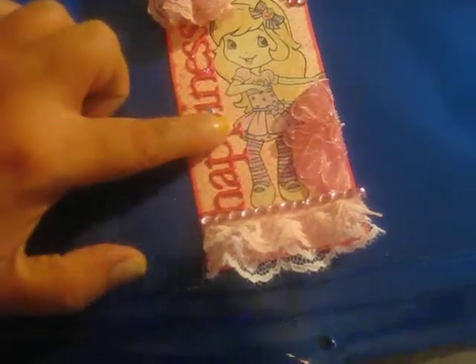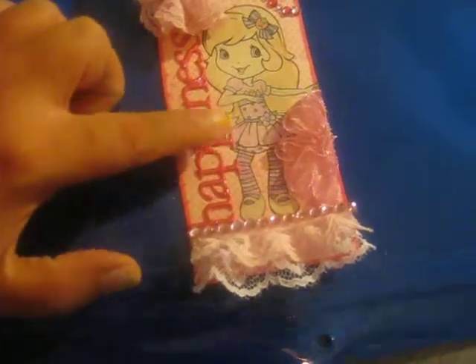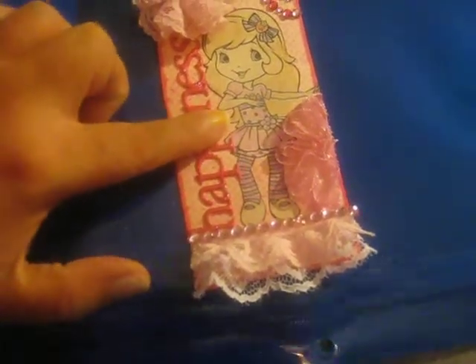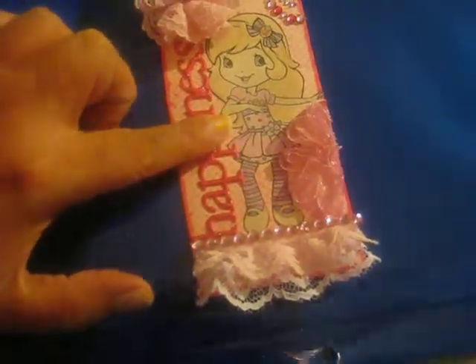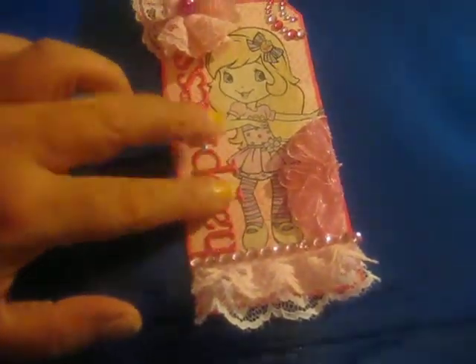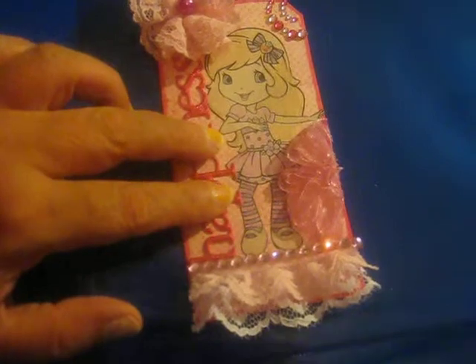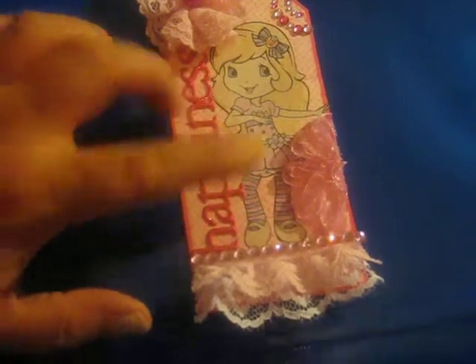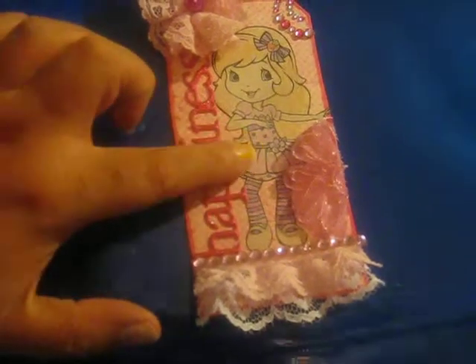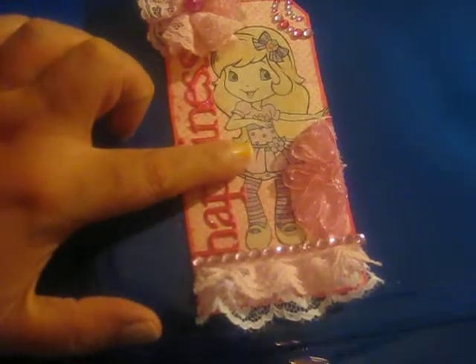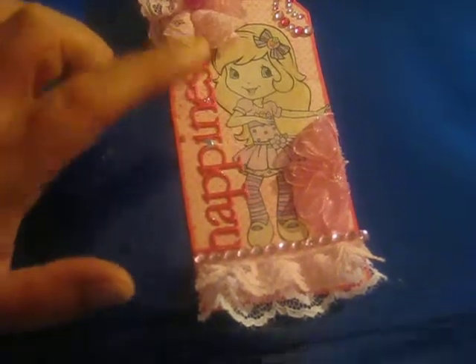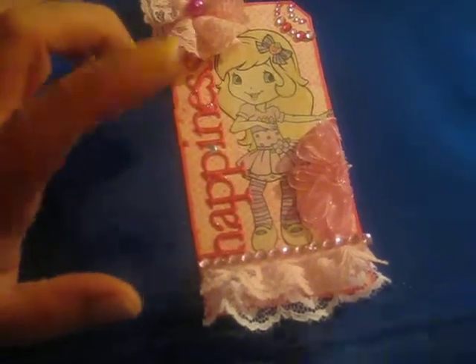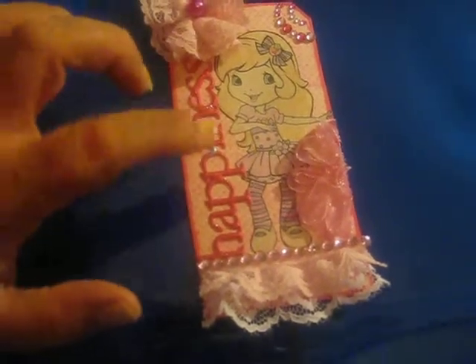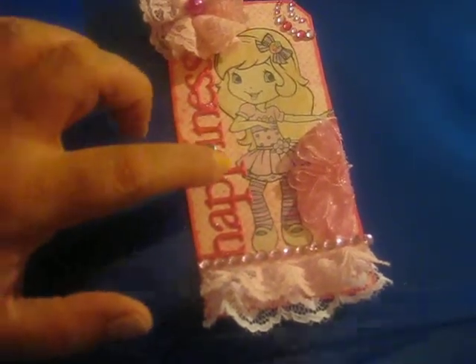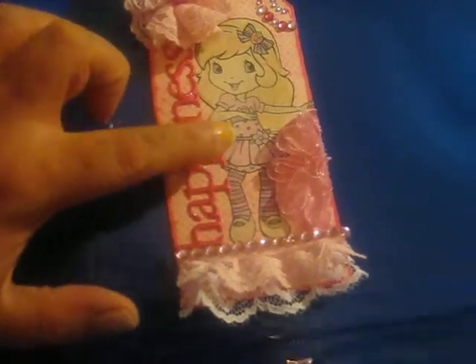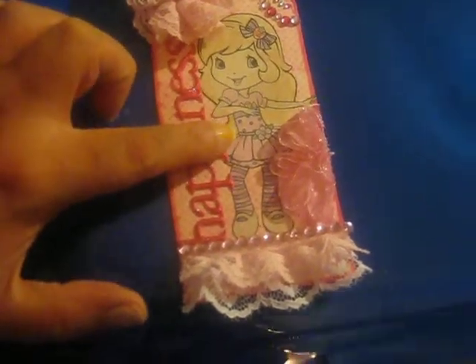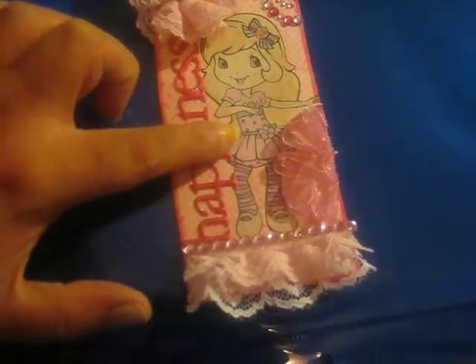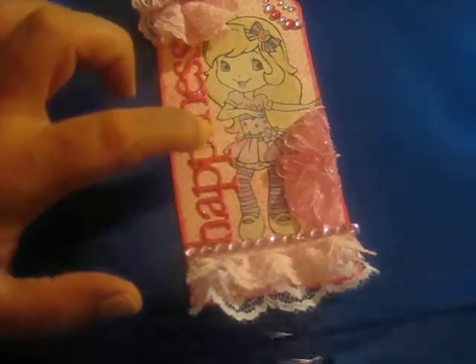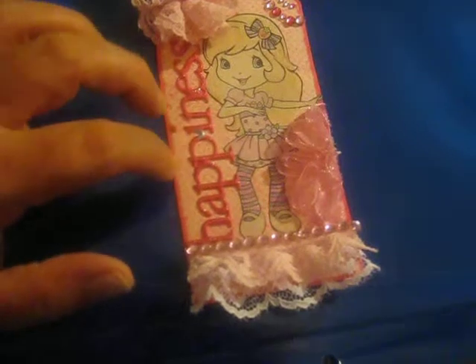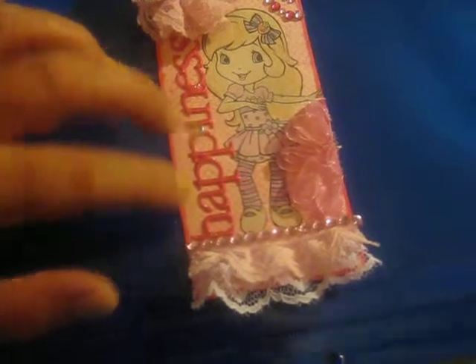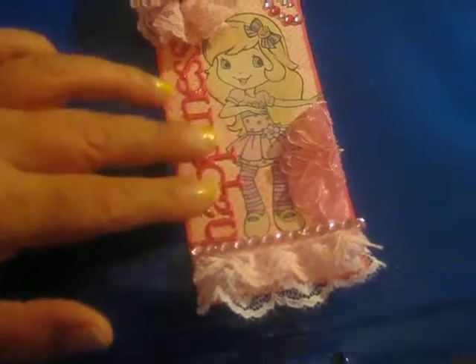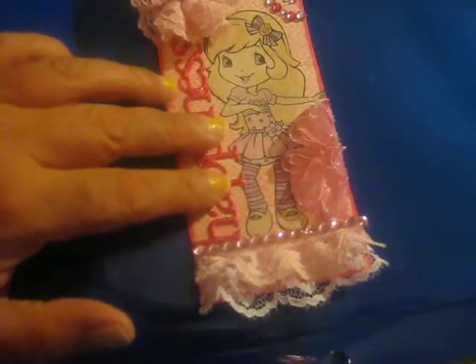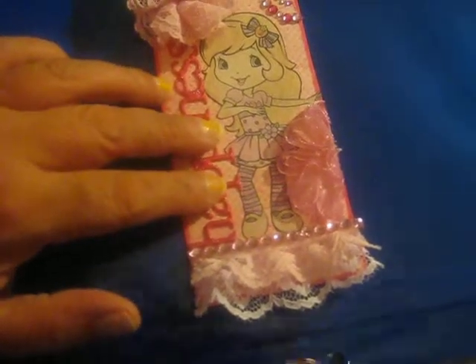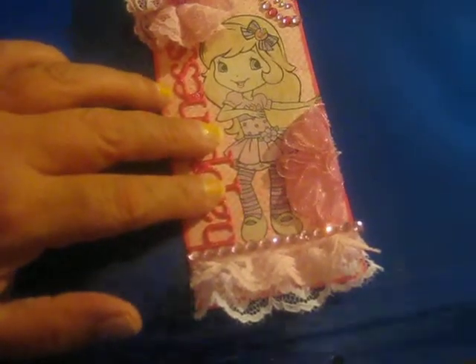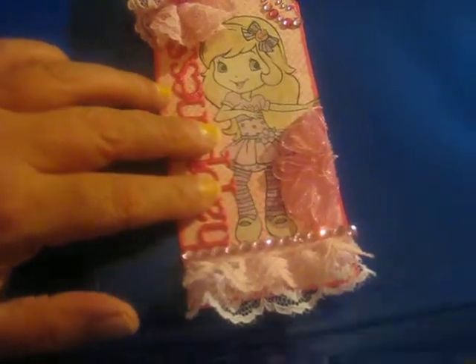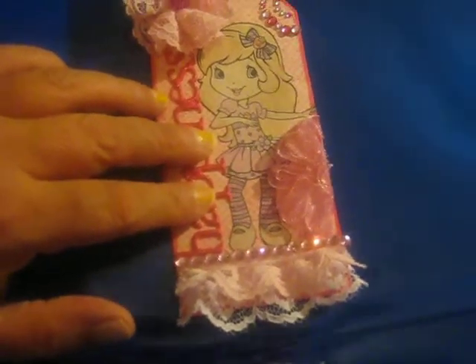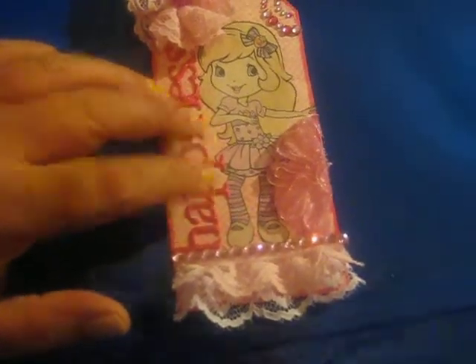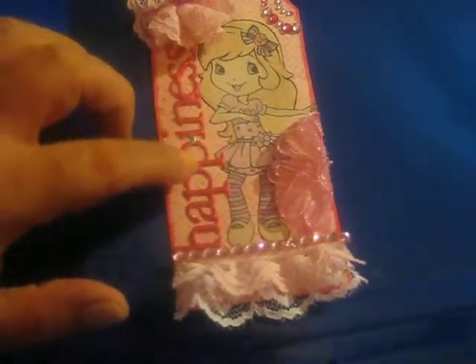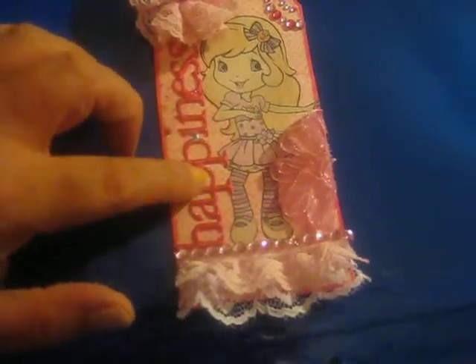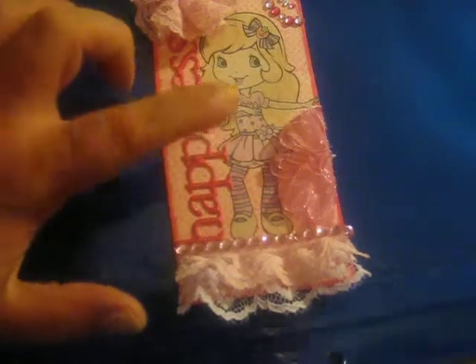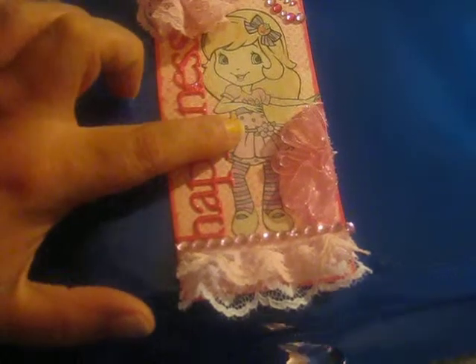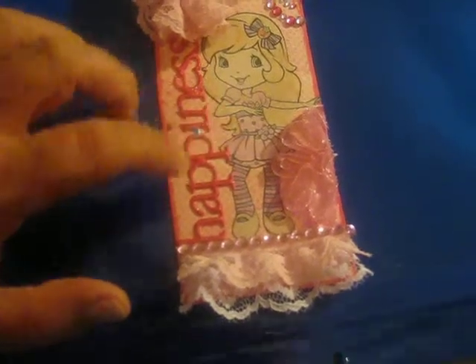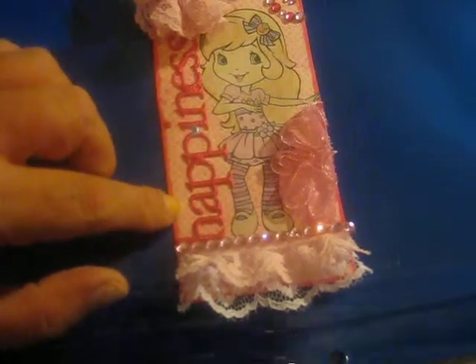My image here, believe it or not, came from a coloring book. She was in a coloring book and I colored her with my colored pencils. And then I fussy cut her out and glued her on here. Isn't she adorable?